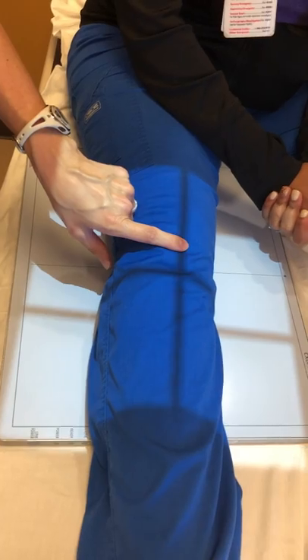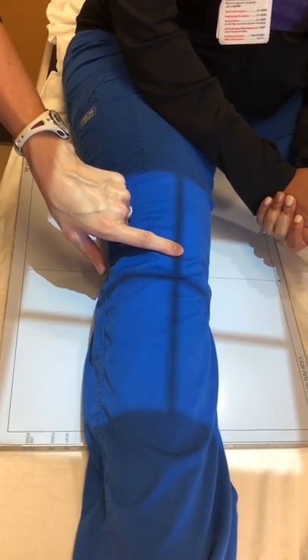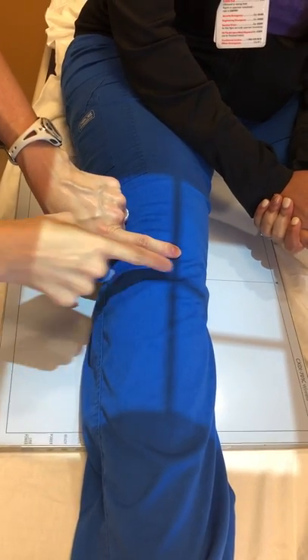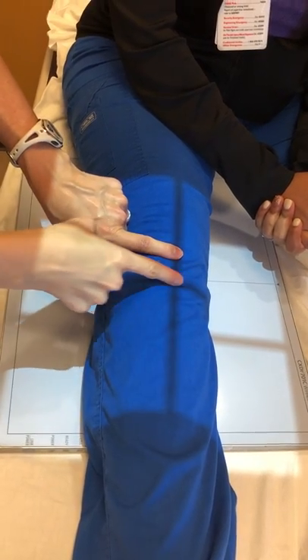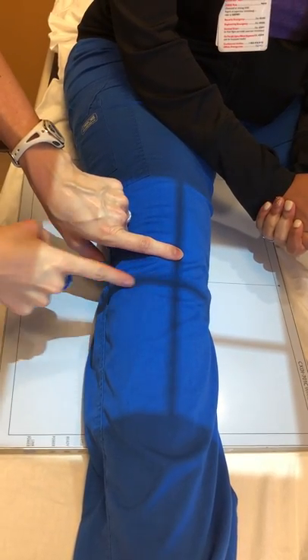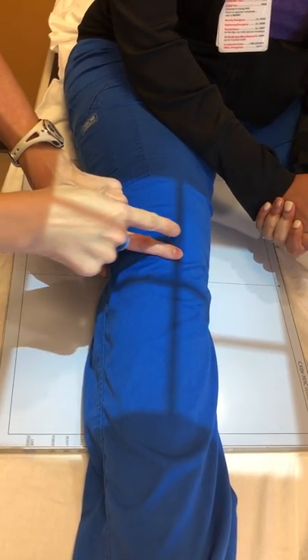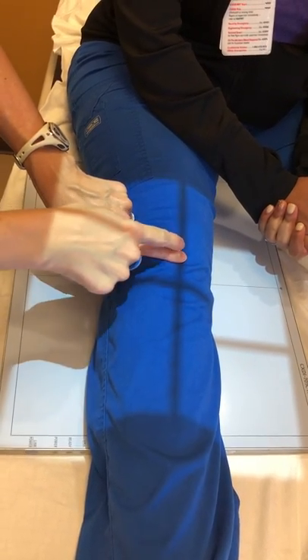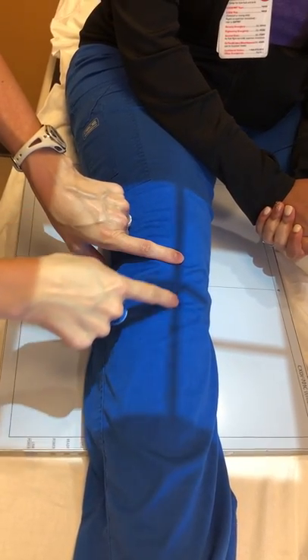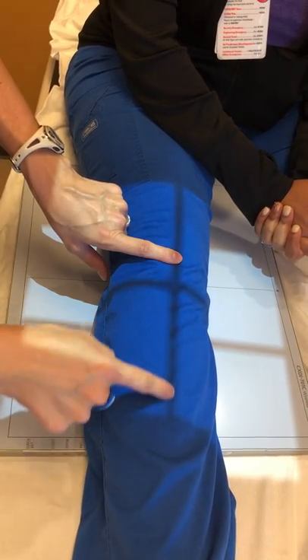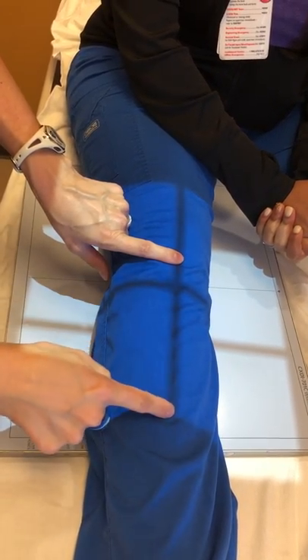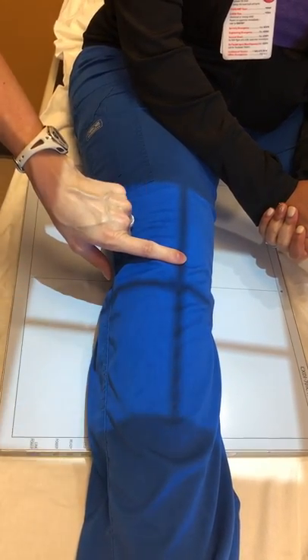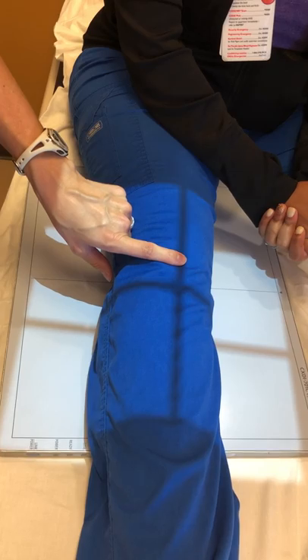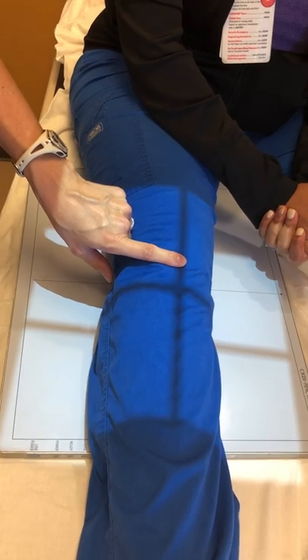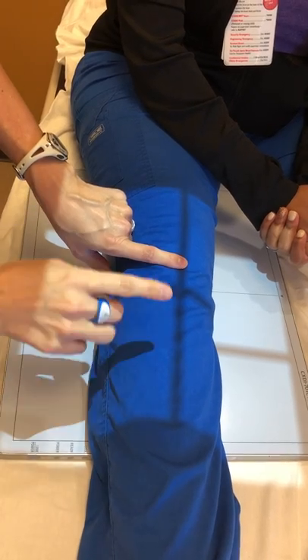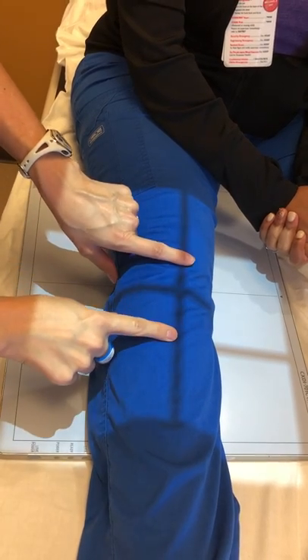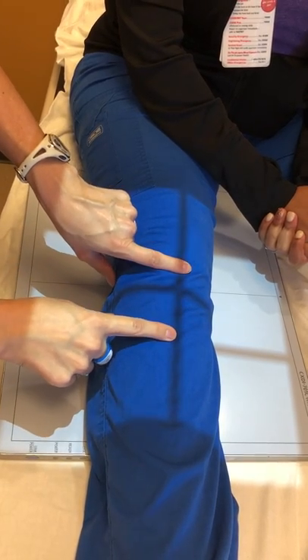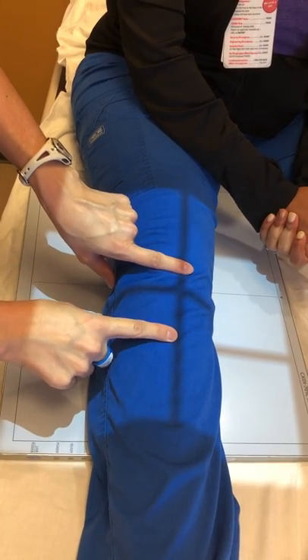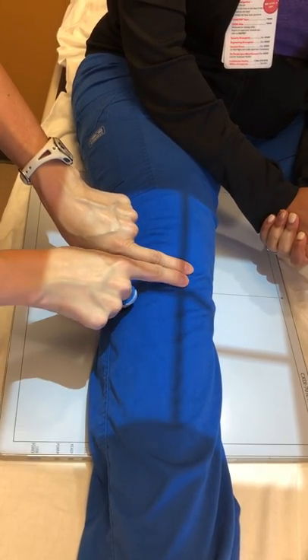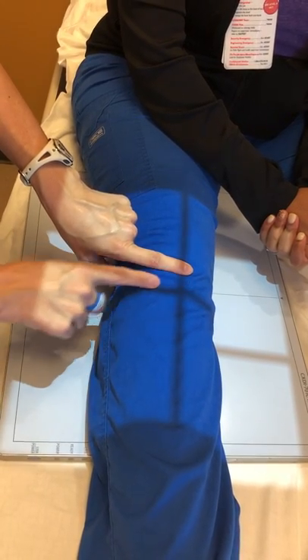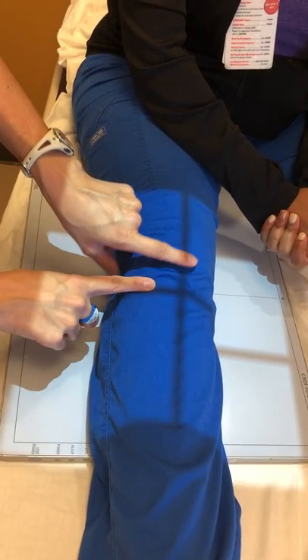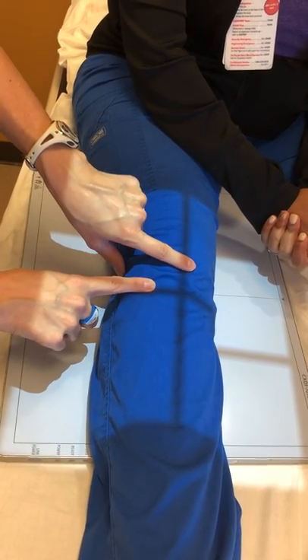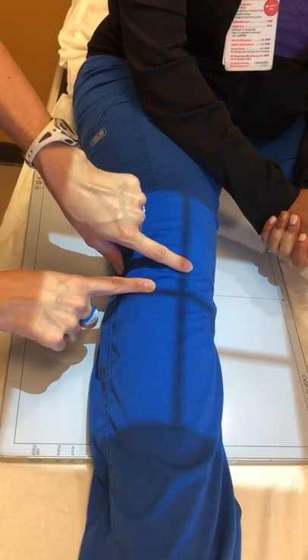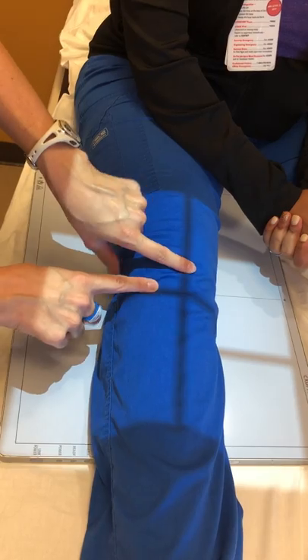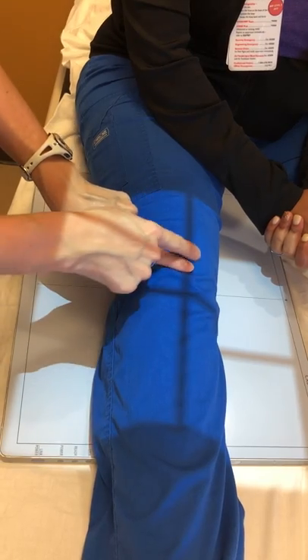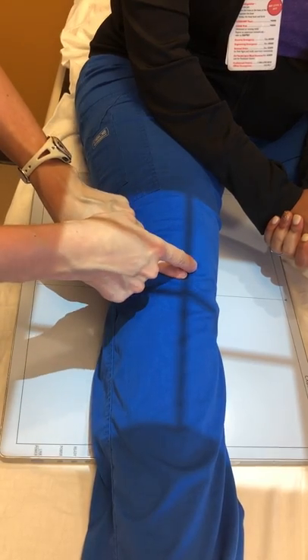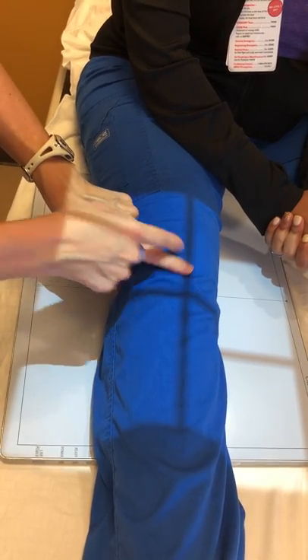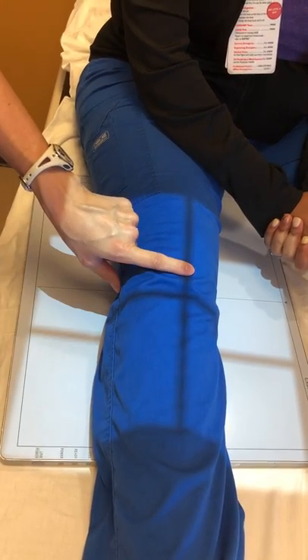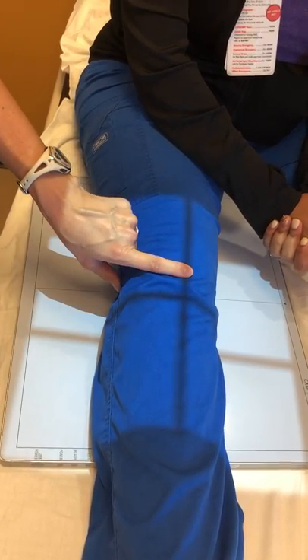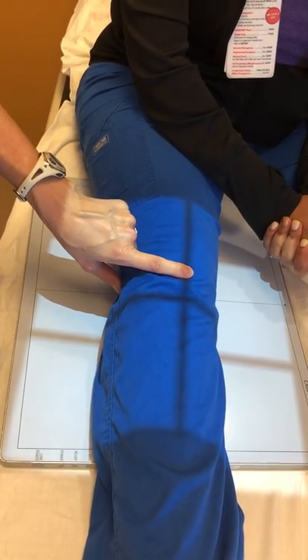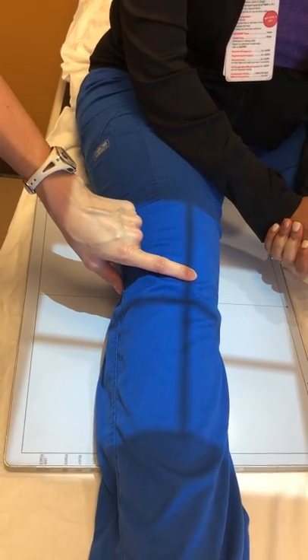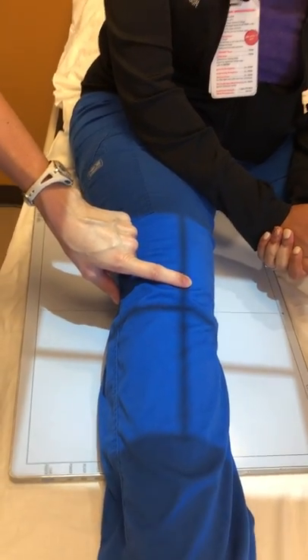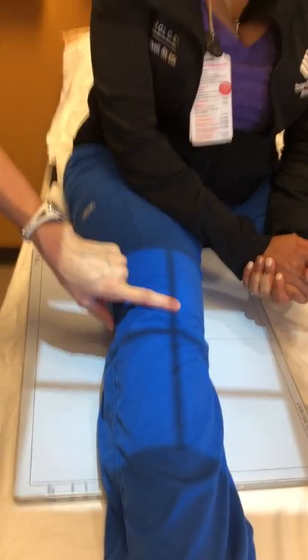One-half inch distal, or below, the apex of the patella is where you will place your central ray. This crossbeam from the collimator light goes one-half inch below the apex of the patella, which is the most inferior aspect of the patella itself.